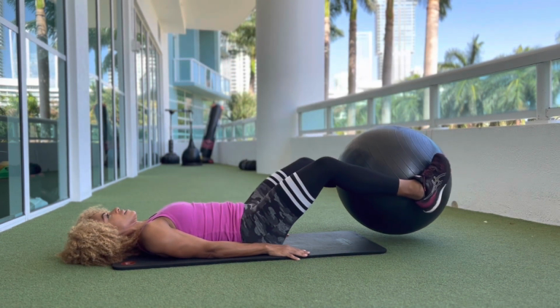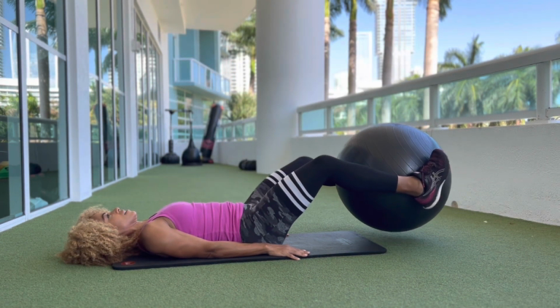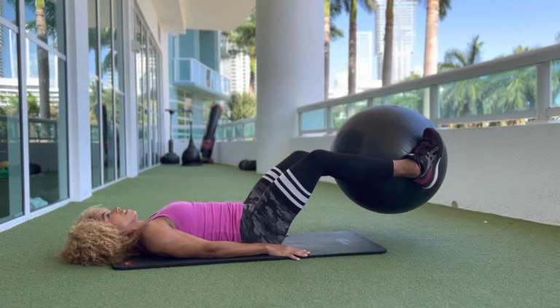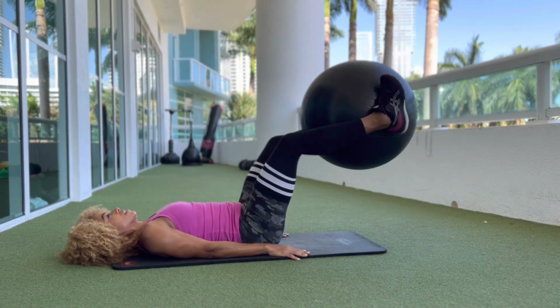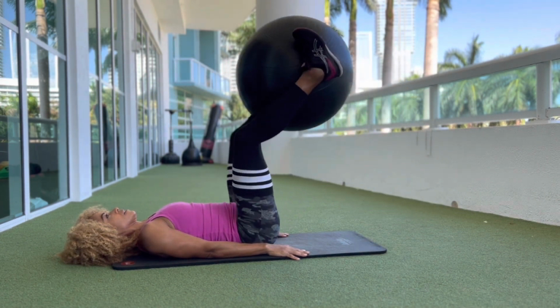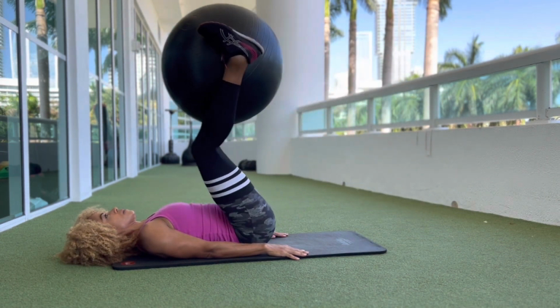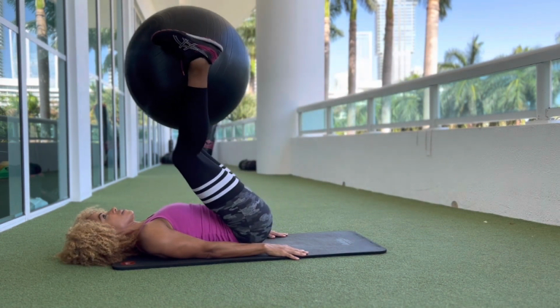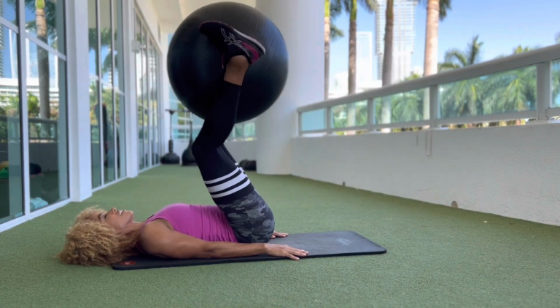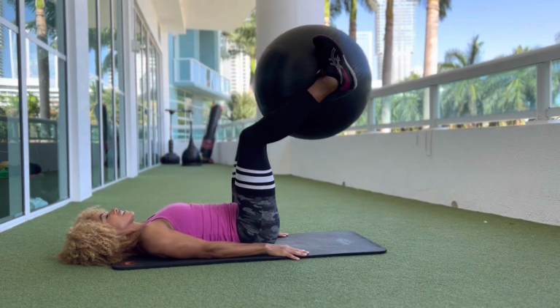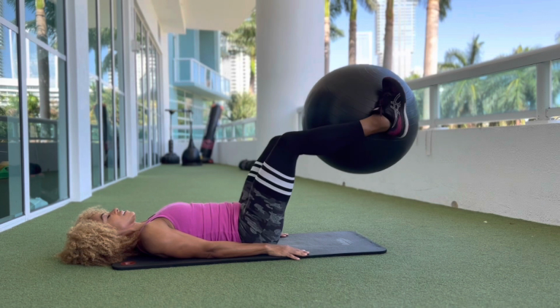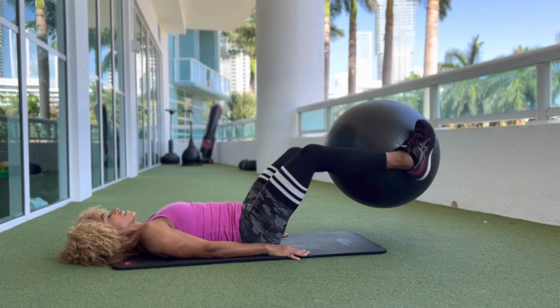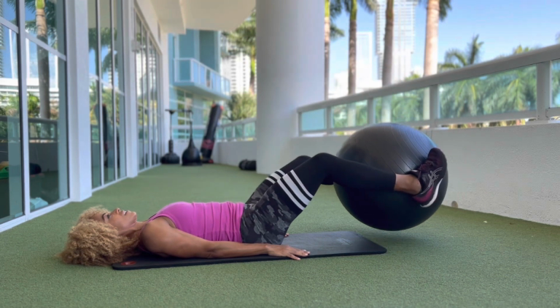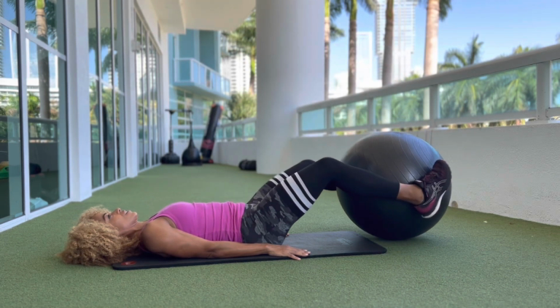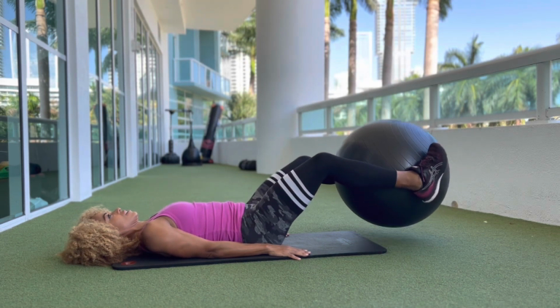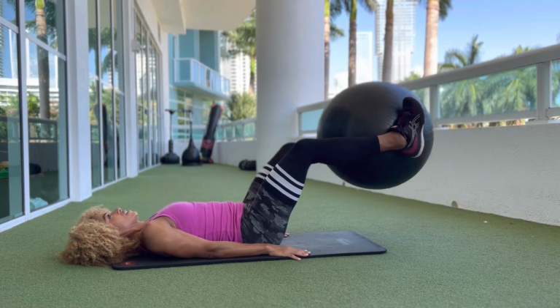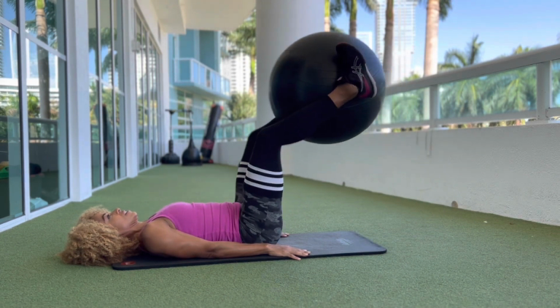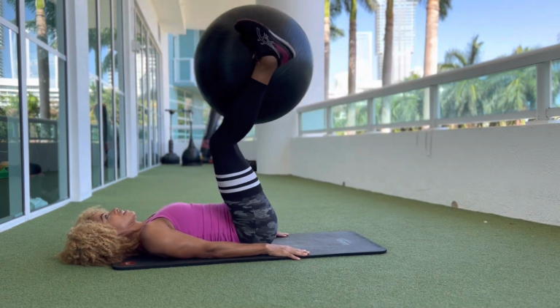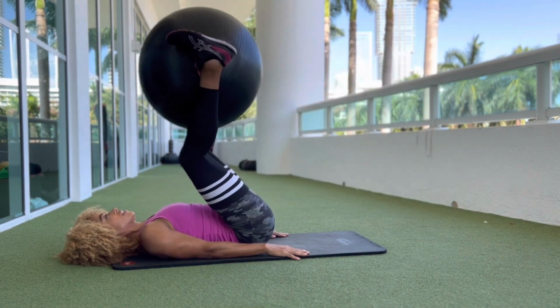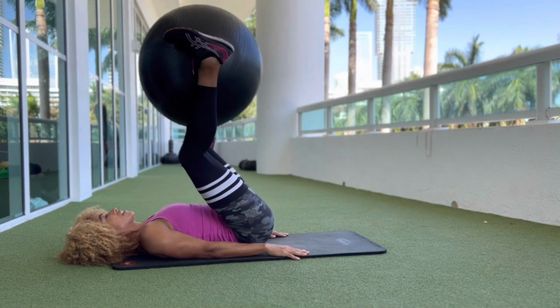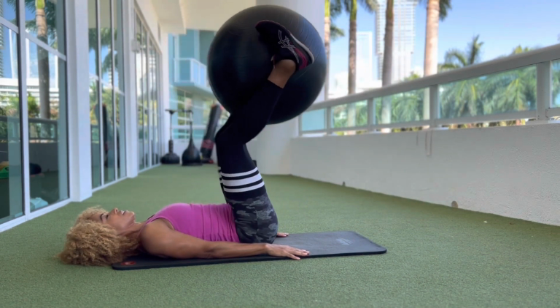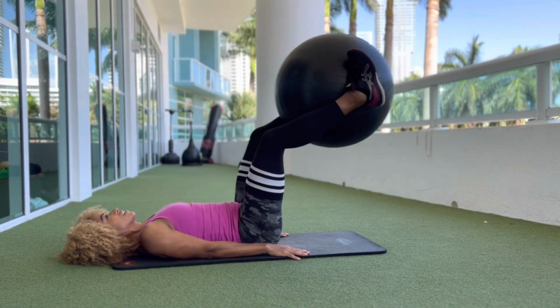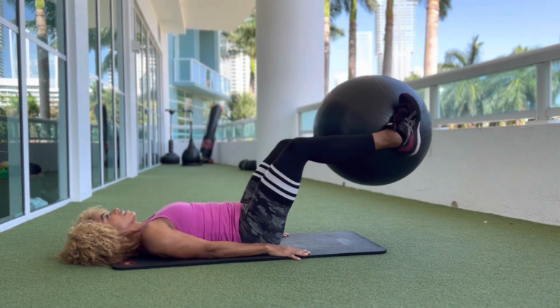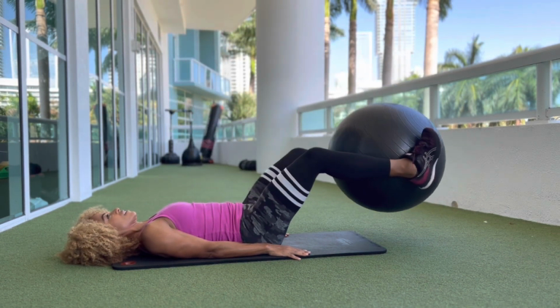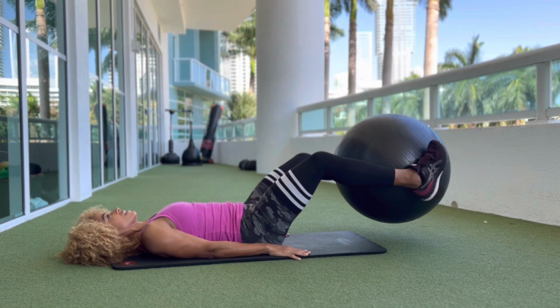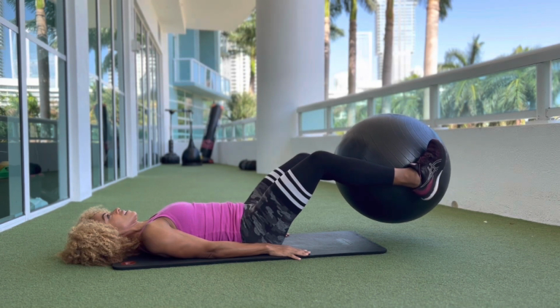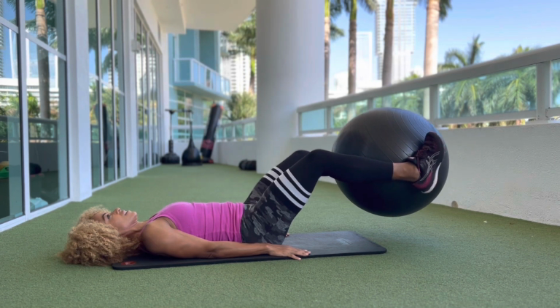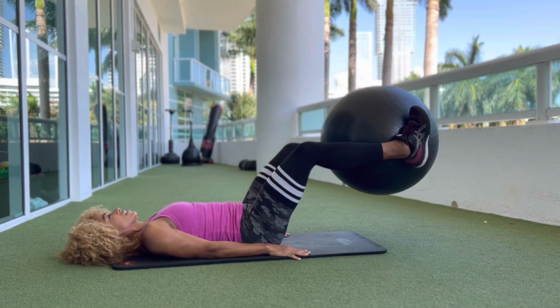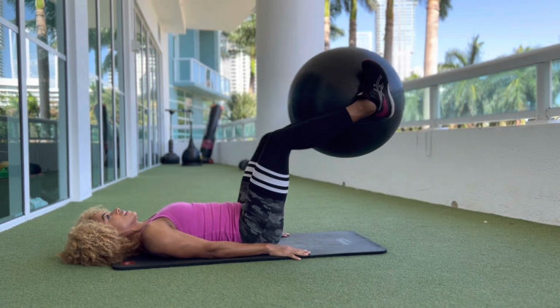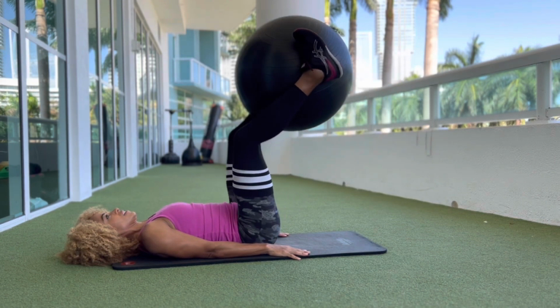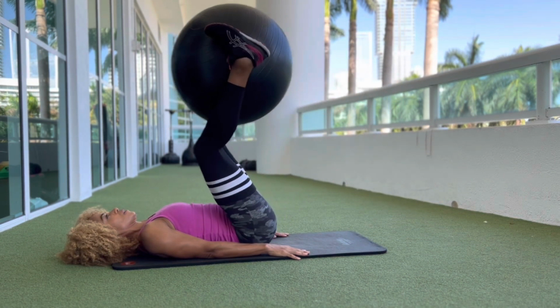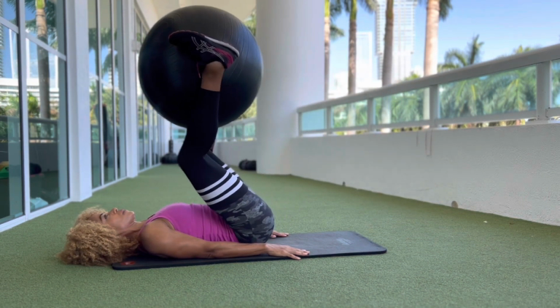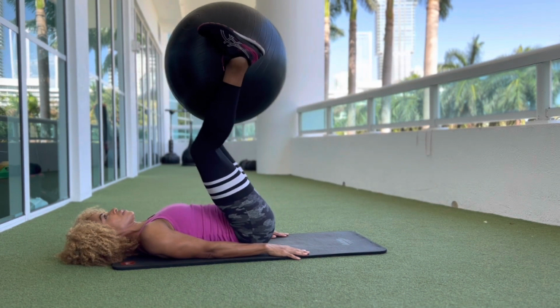Start with your legs raised so your hip angle is at 90 degrees, then slowly lower the ball towards the floor. Stop just before it touches, raise back up, and repeat for the desired number of reps.